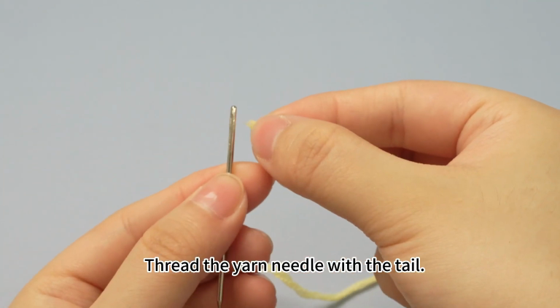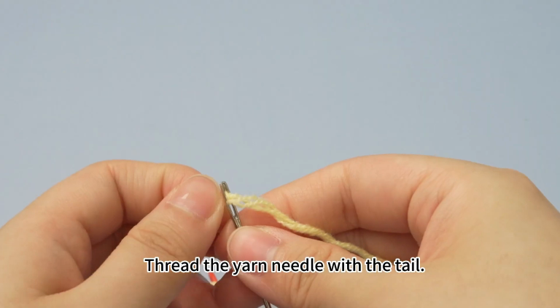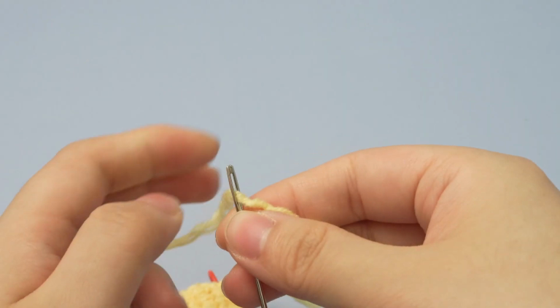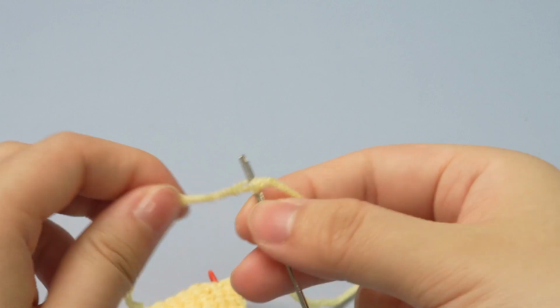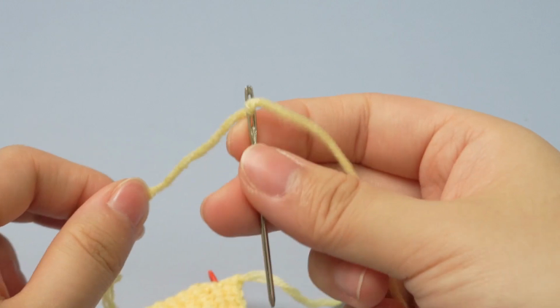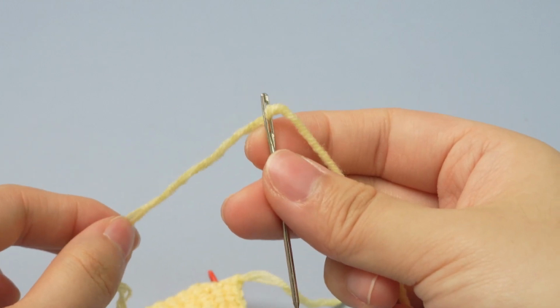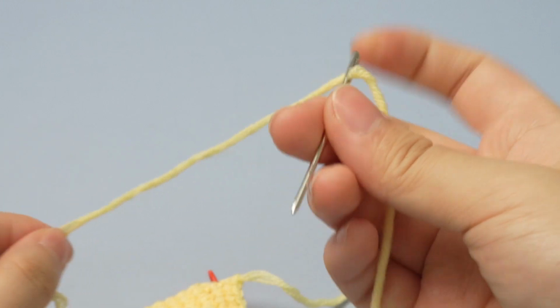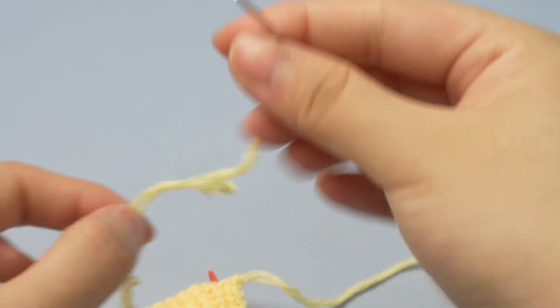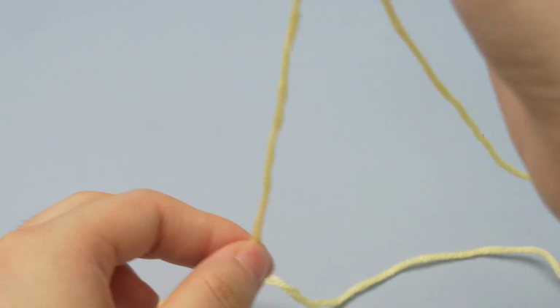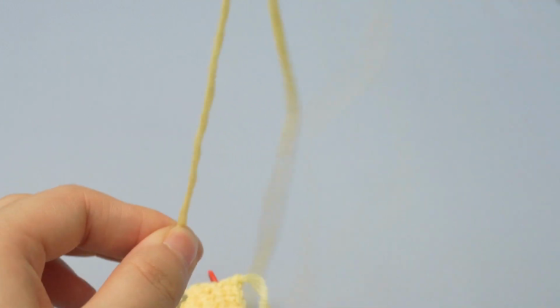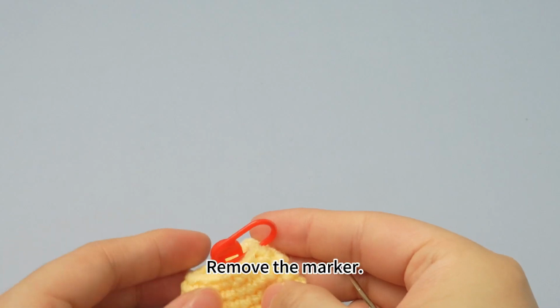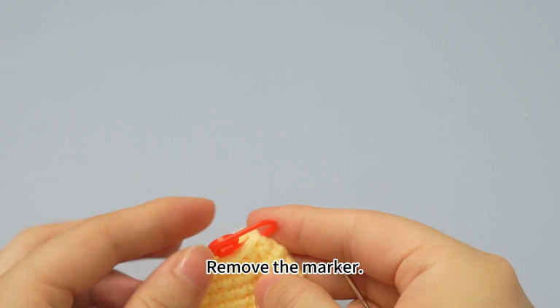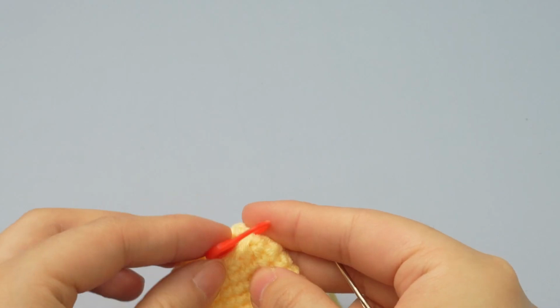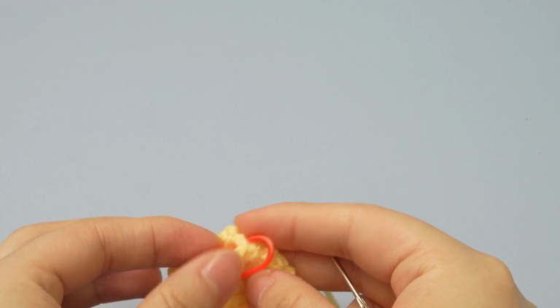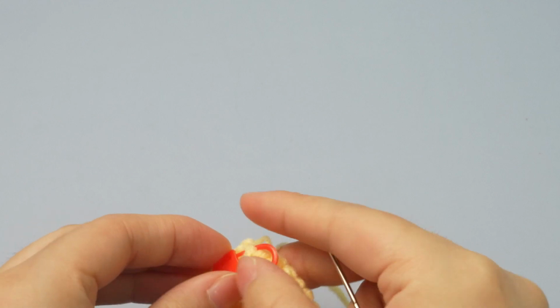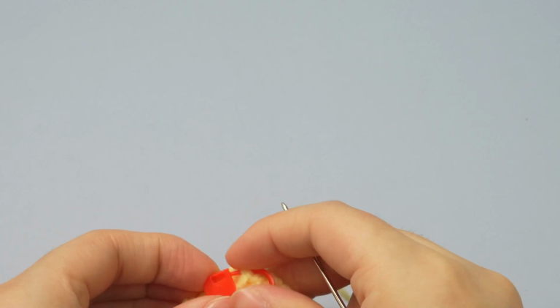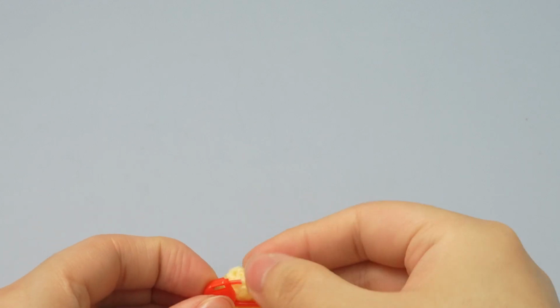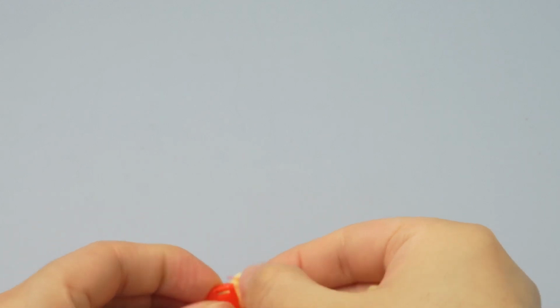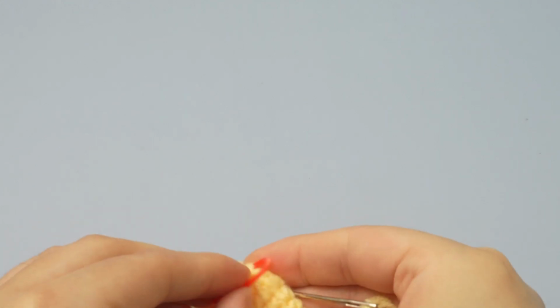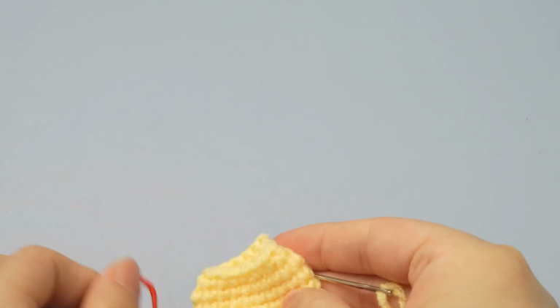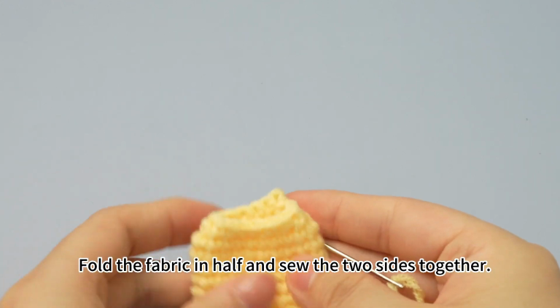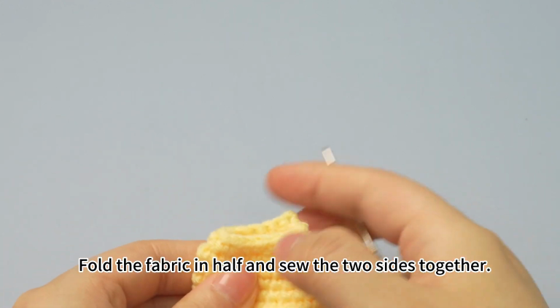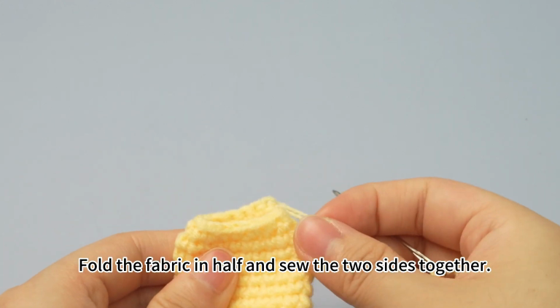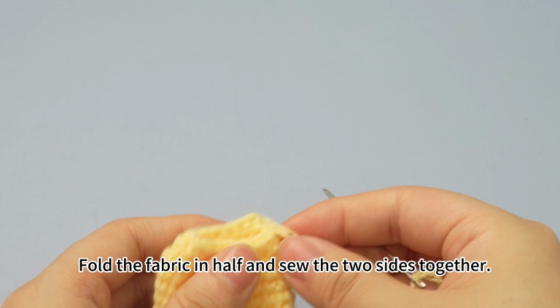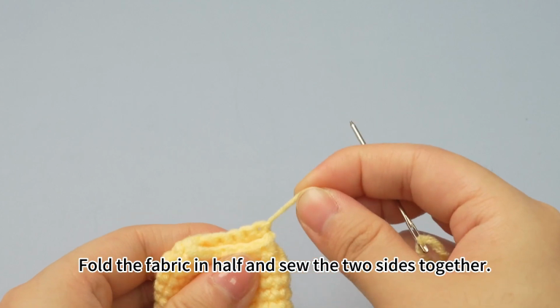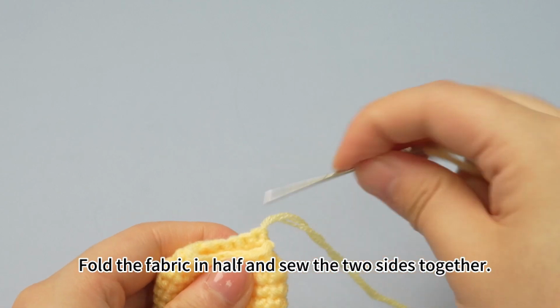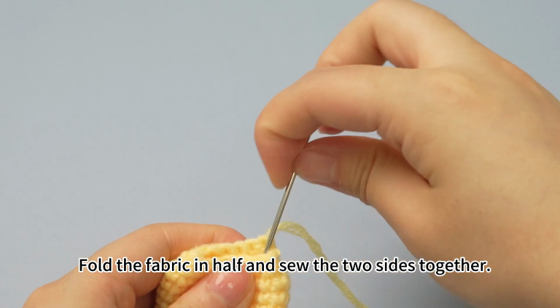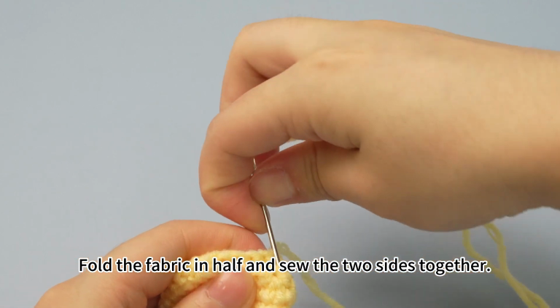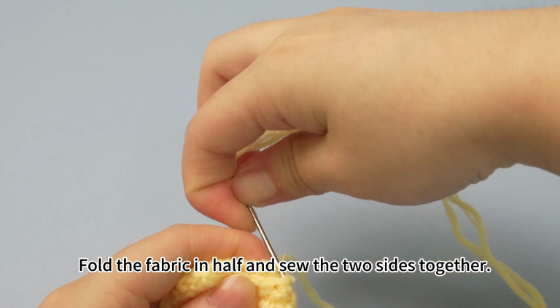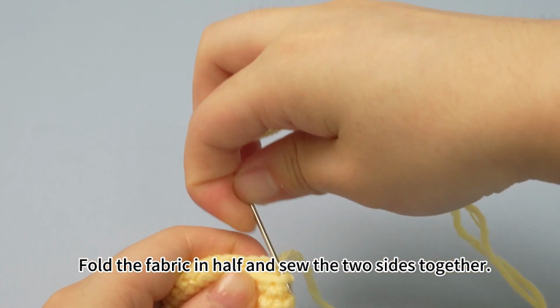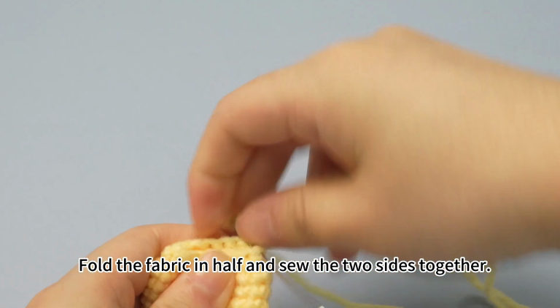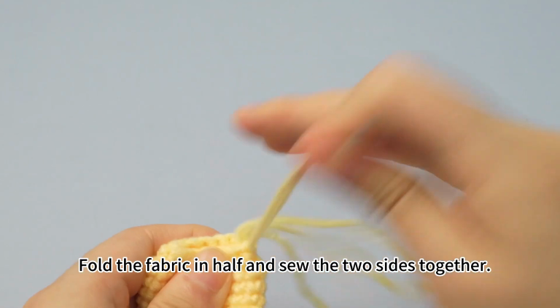Thread the yarn needle with the yarn tail. Remove the marker. Fold the fabric in half and sew the two sides together like this.